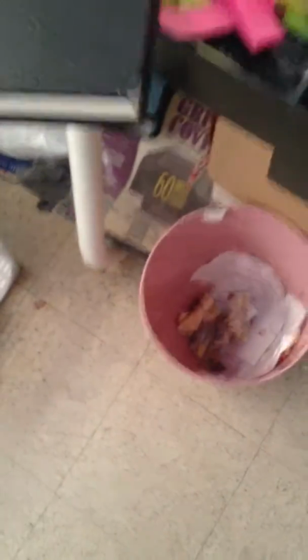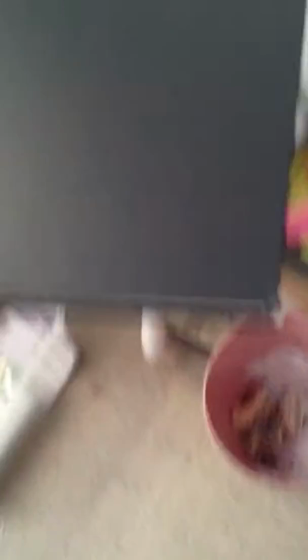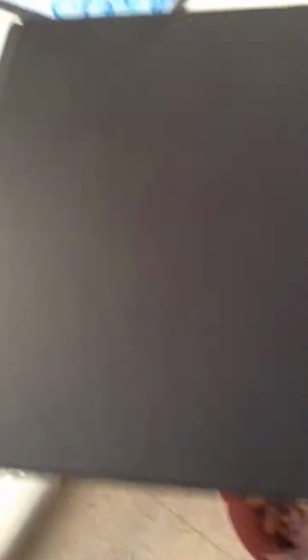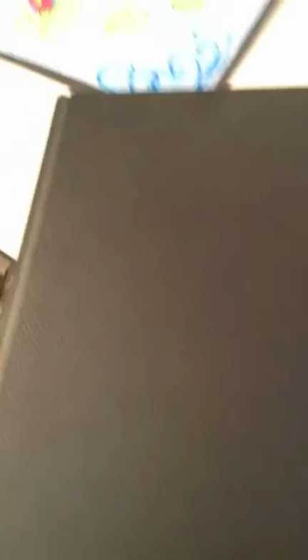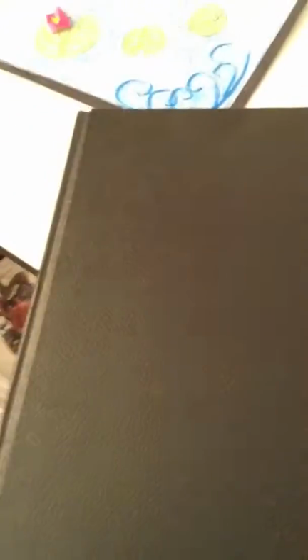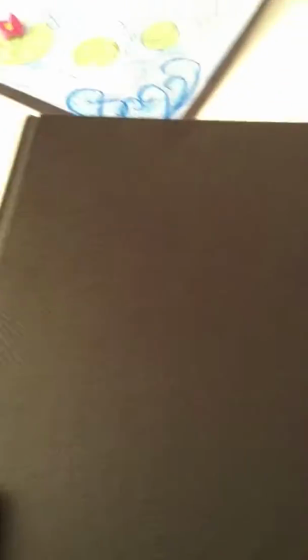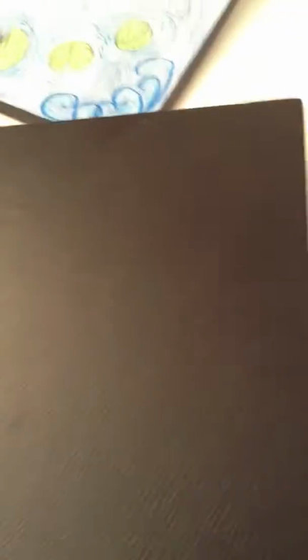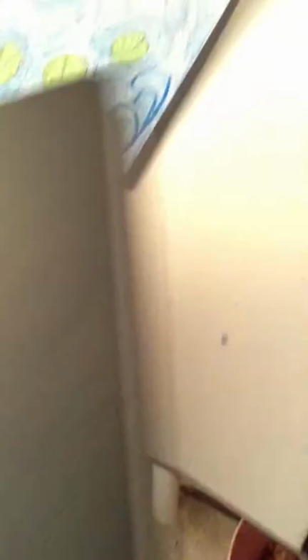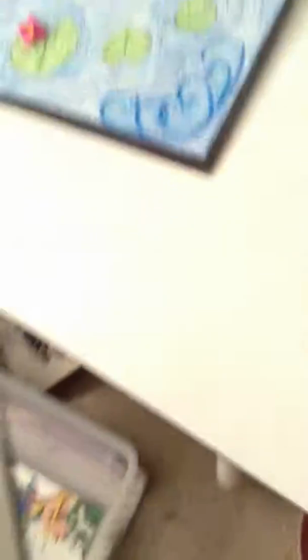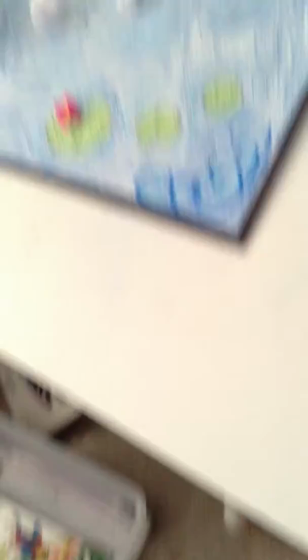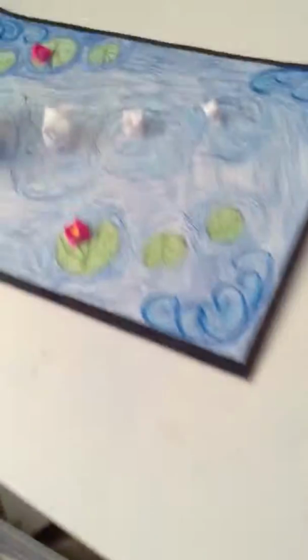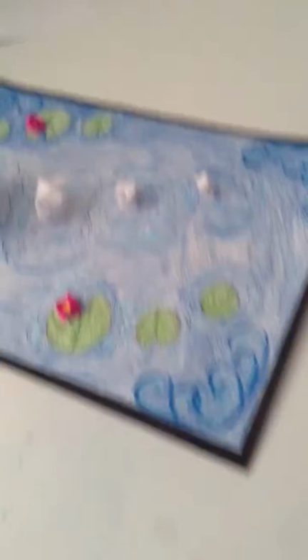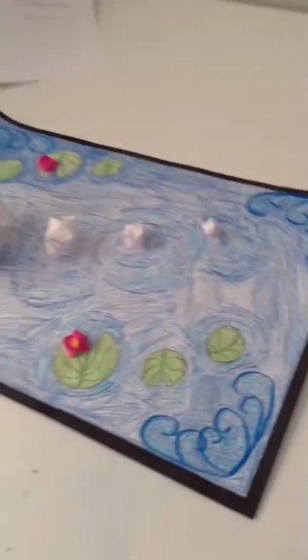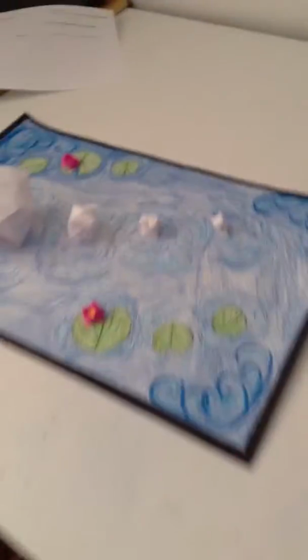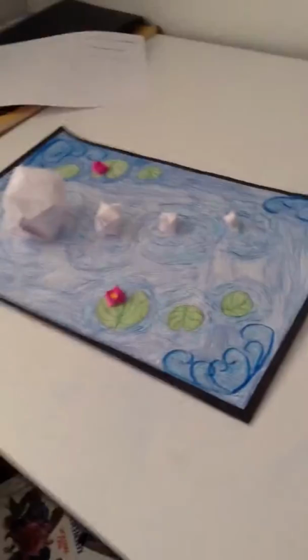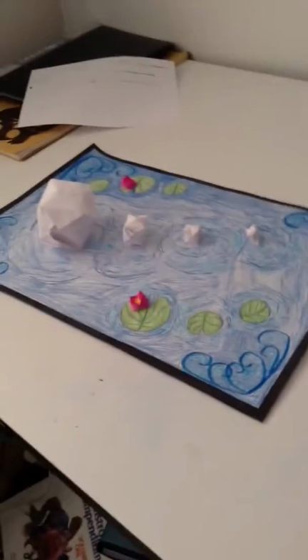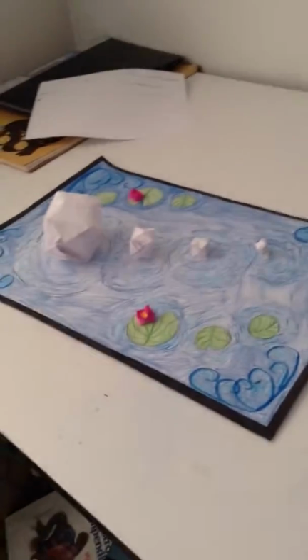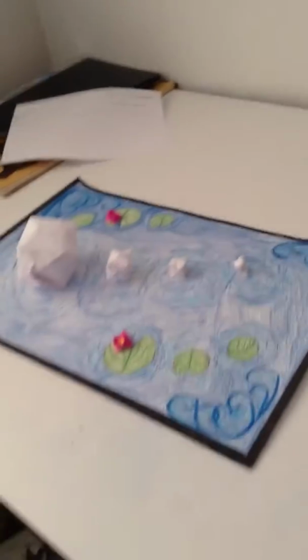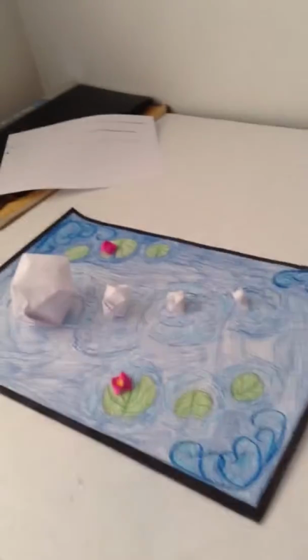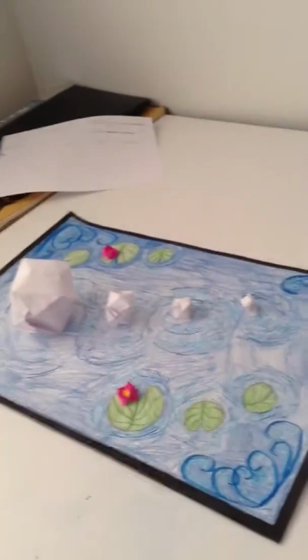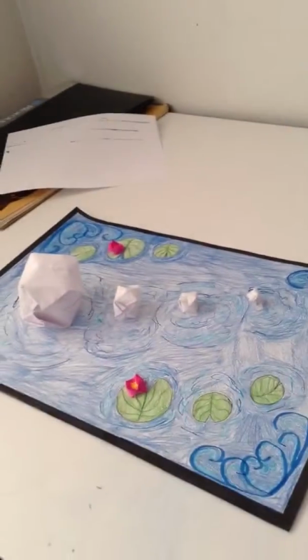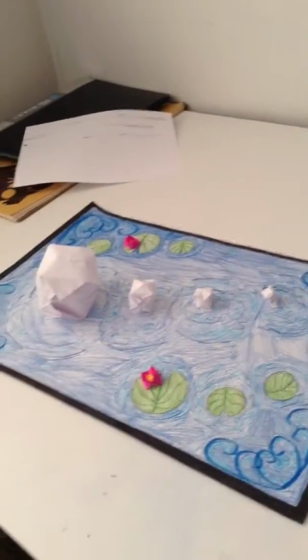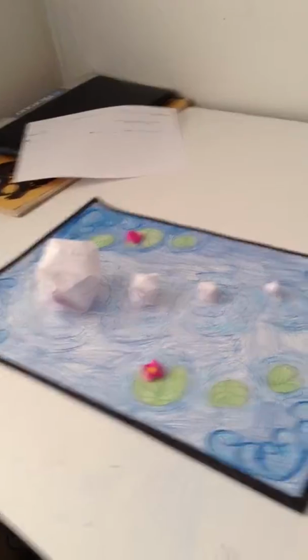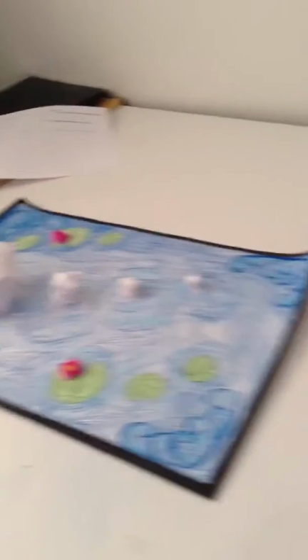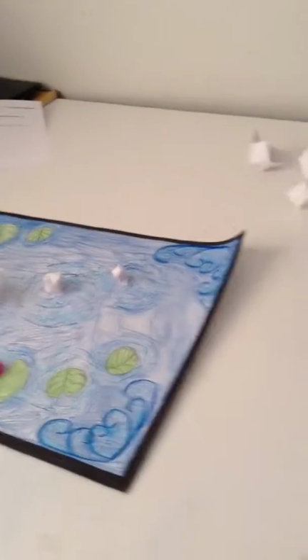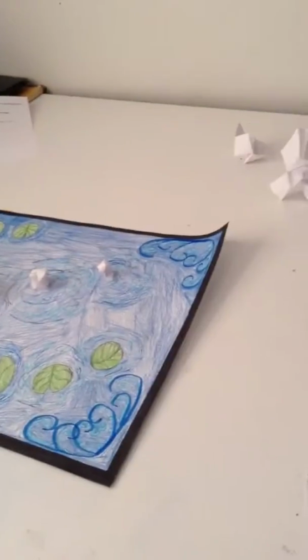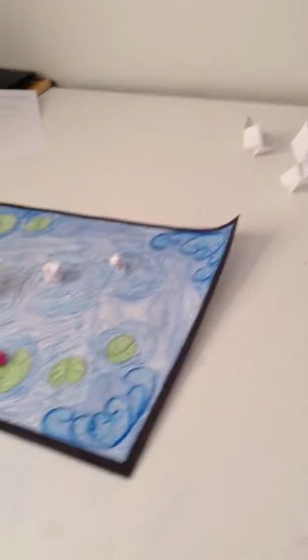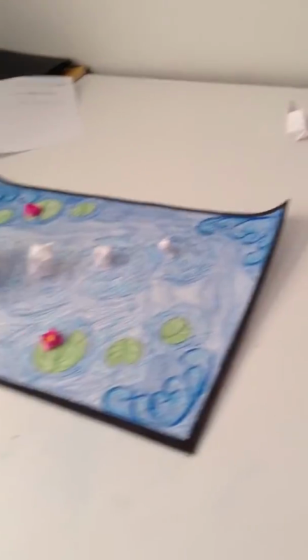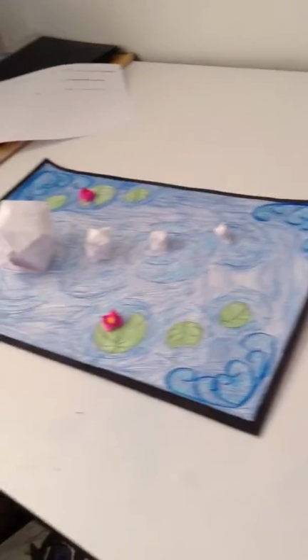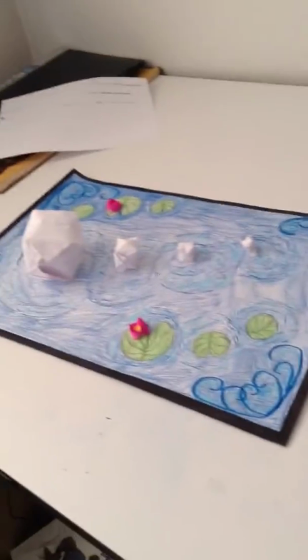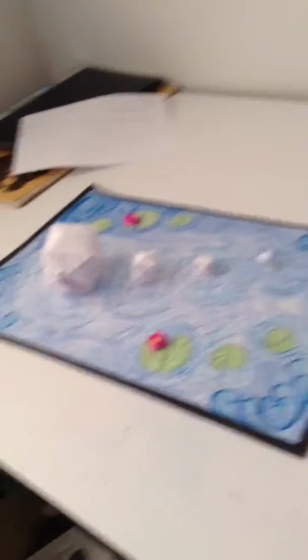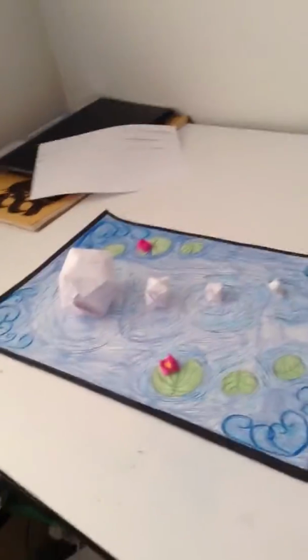And then I also made this a couple days ago — messing around with origami.